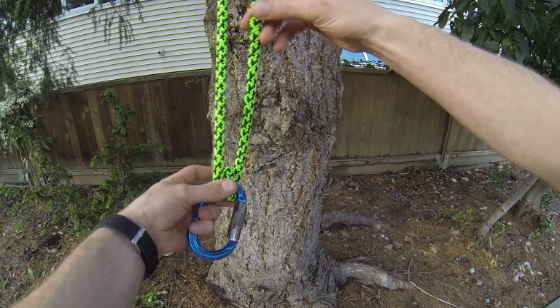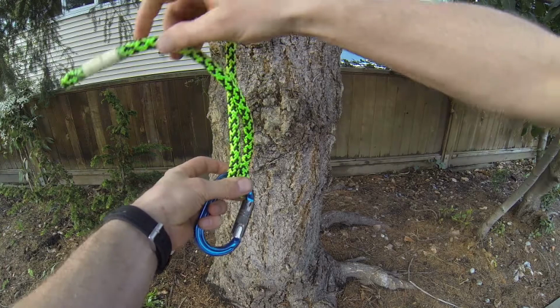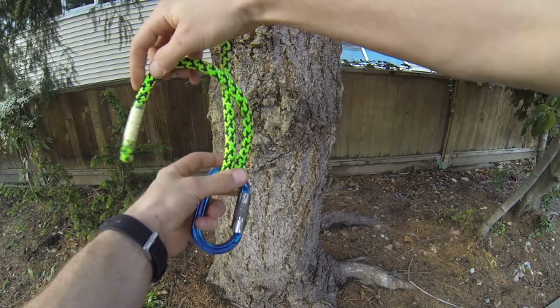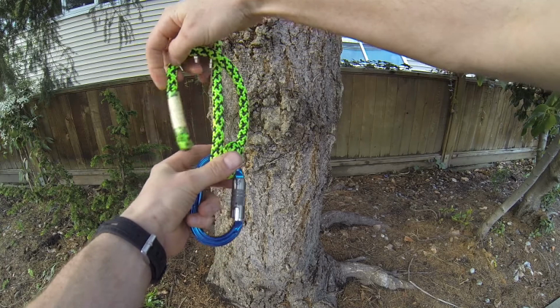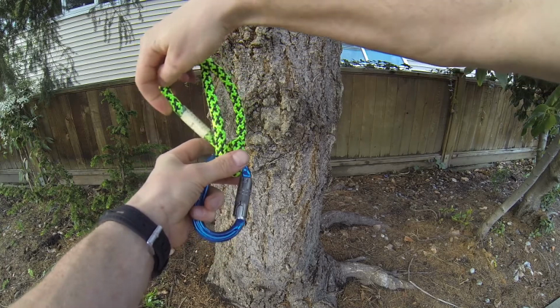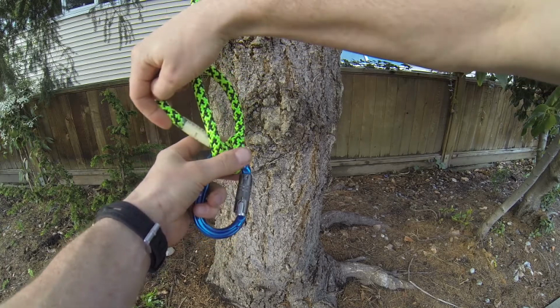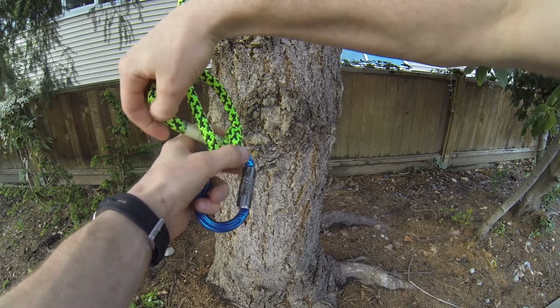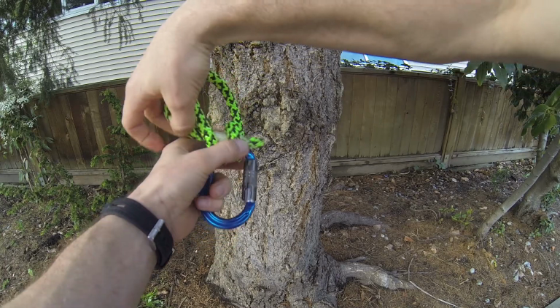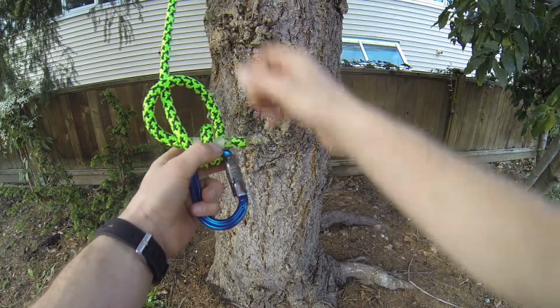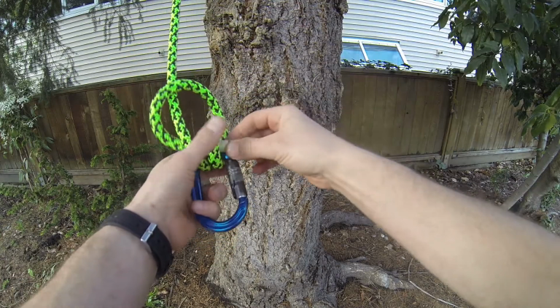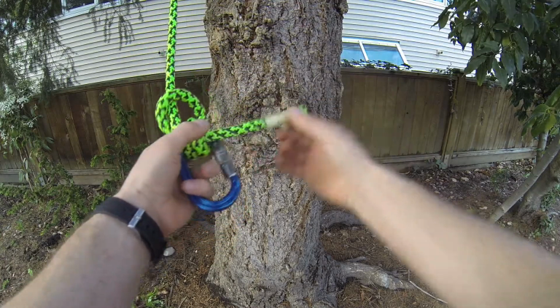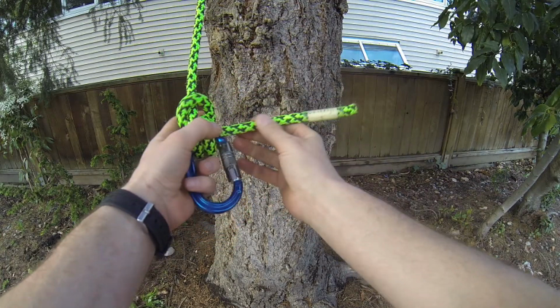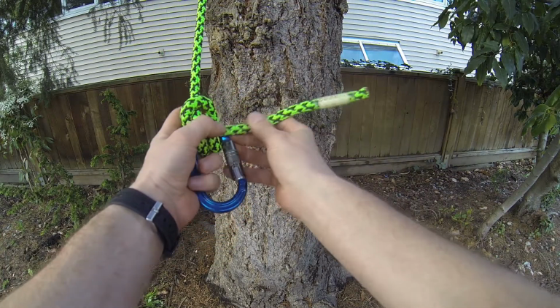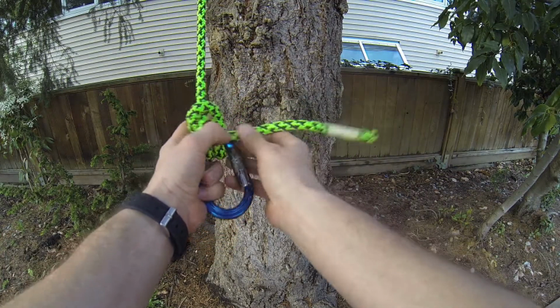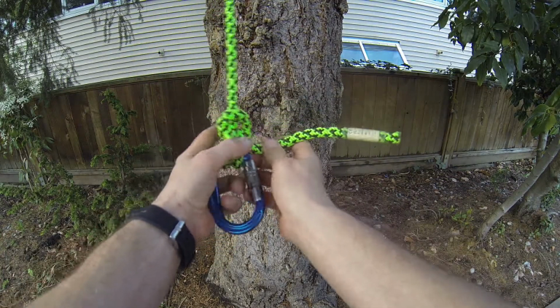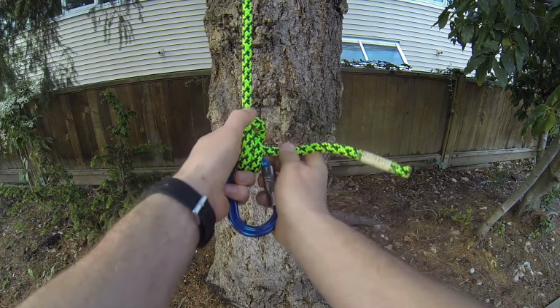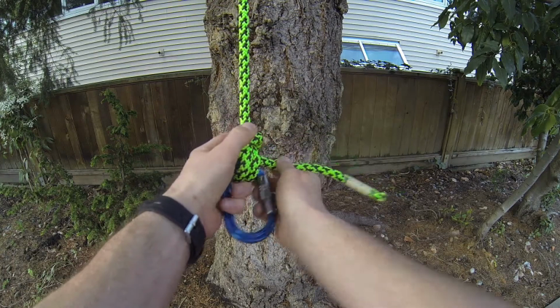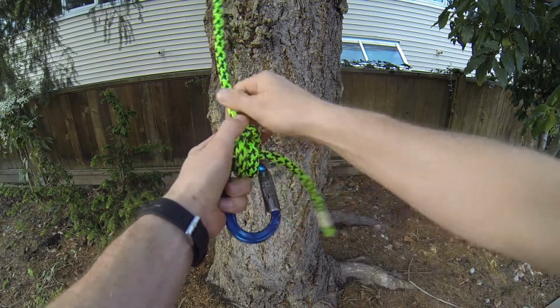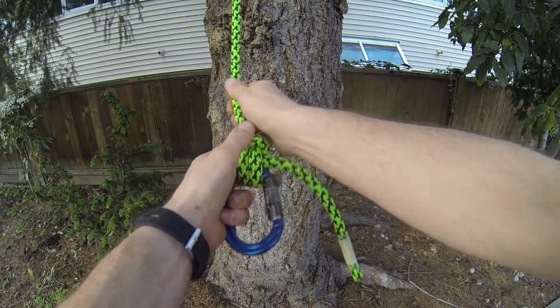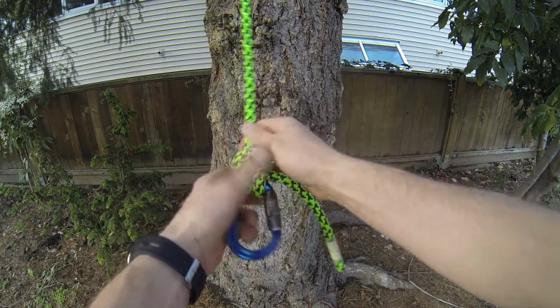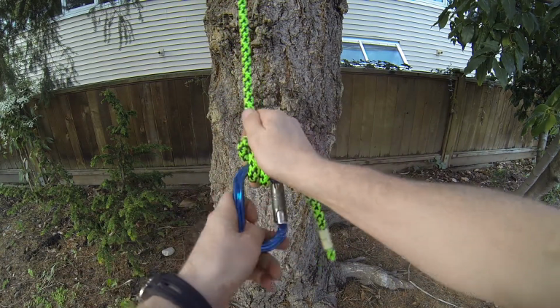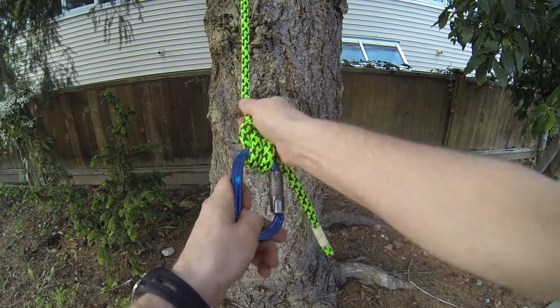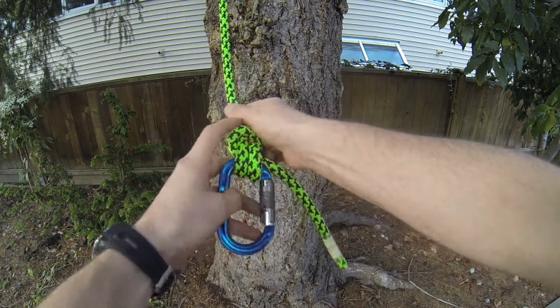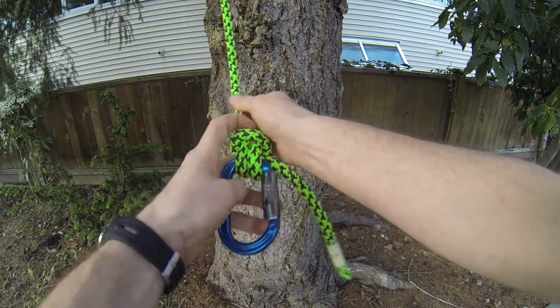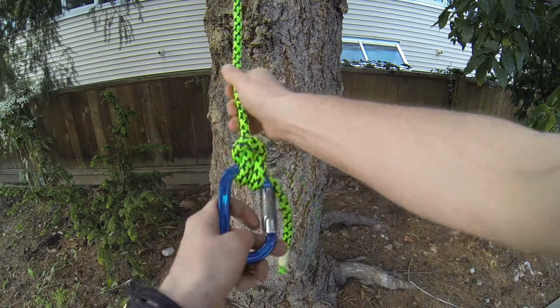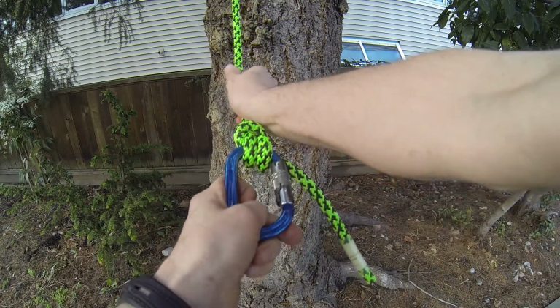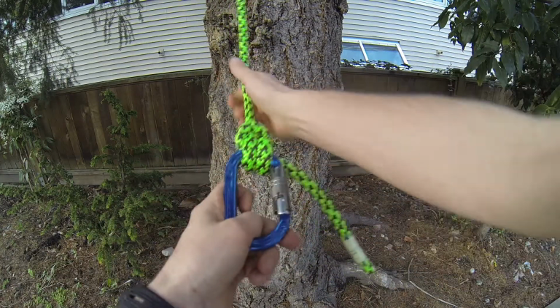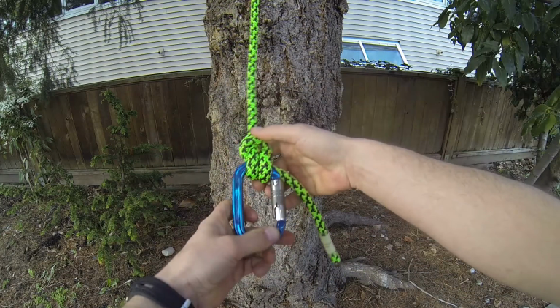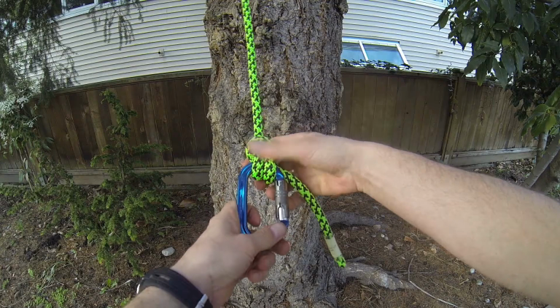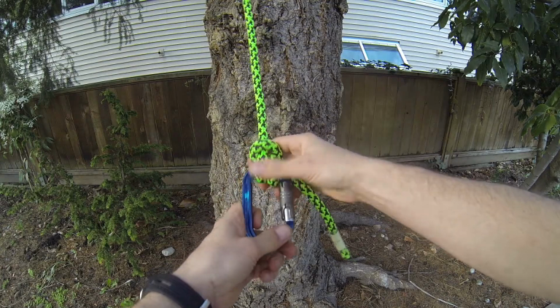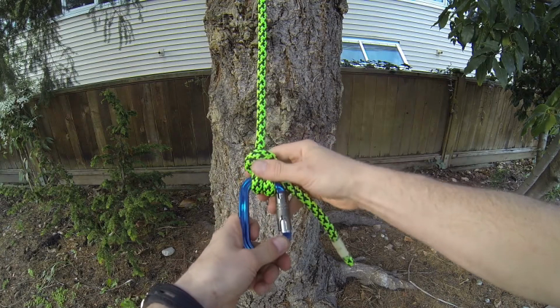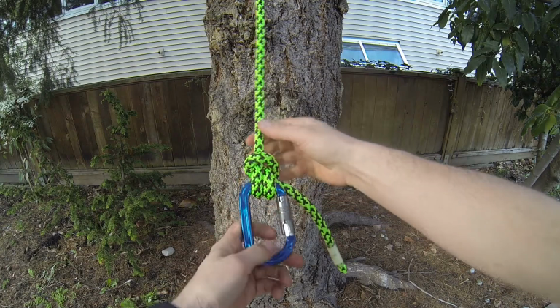Go over the front again and then feed it through those two loops, then set and dress the knot — and that is the anchor hitch.